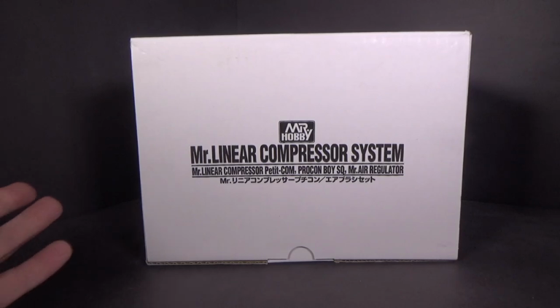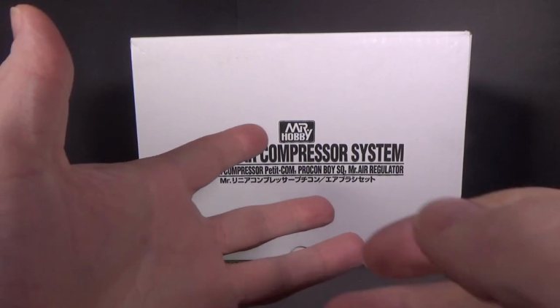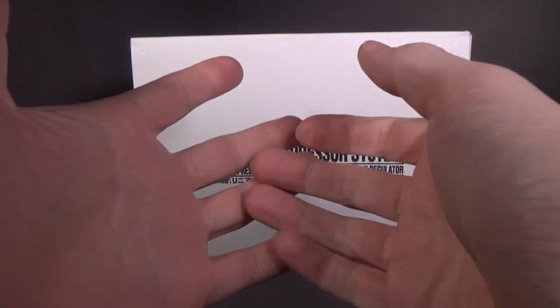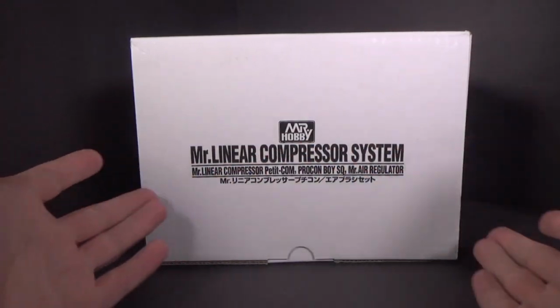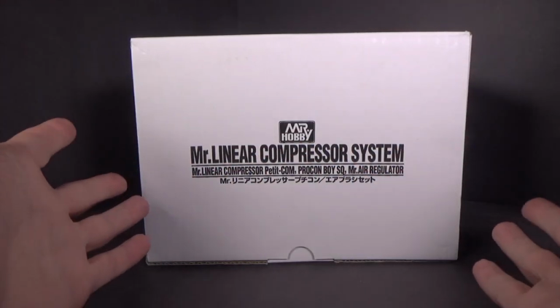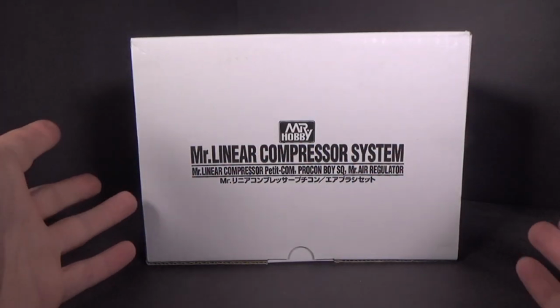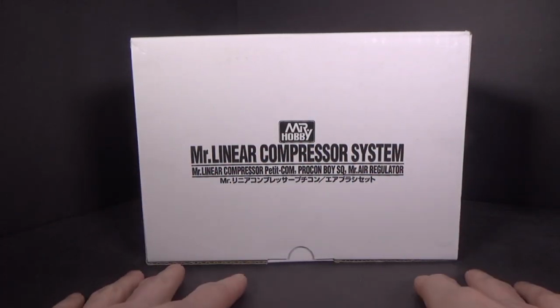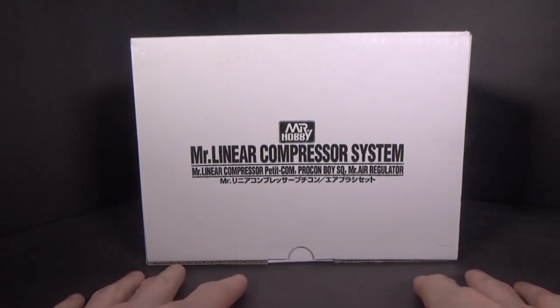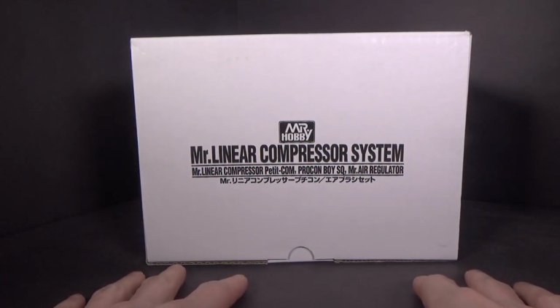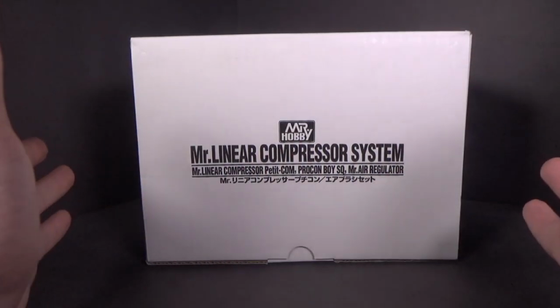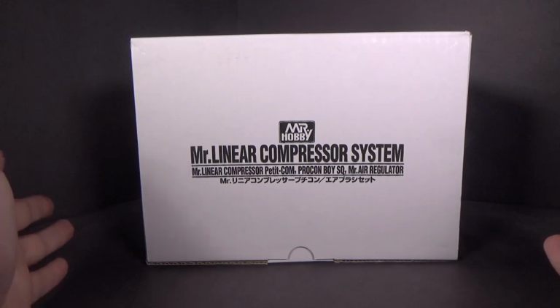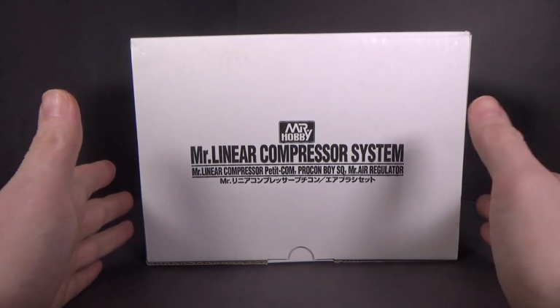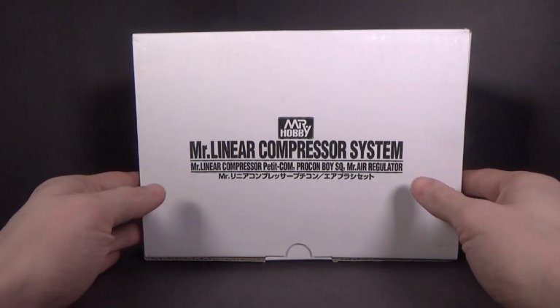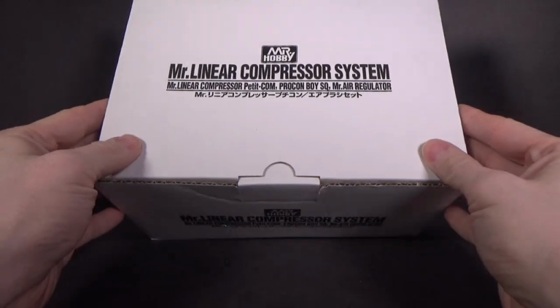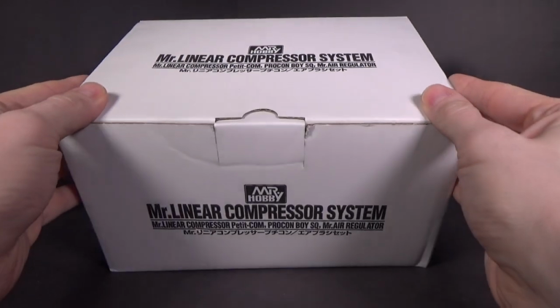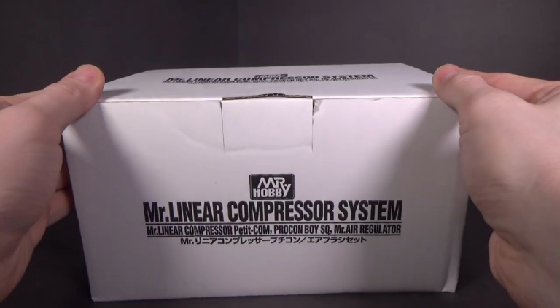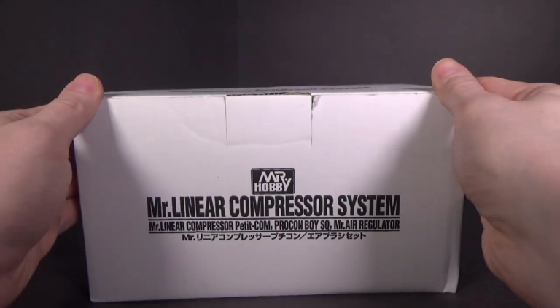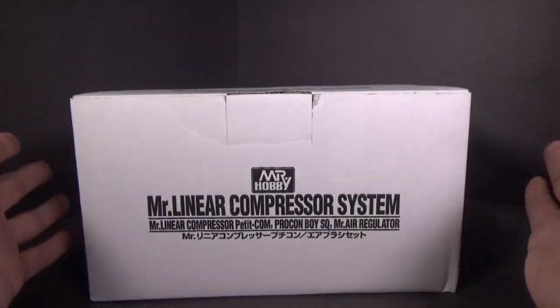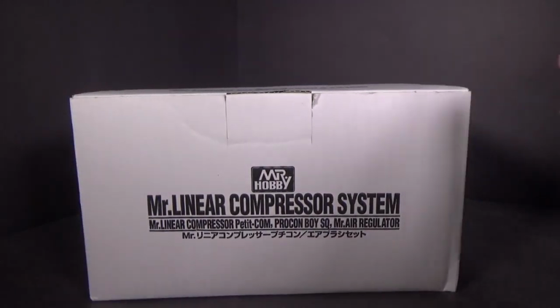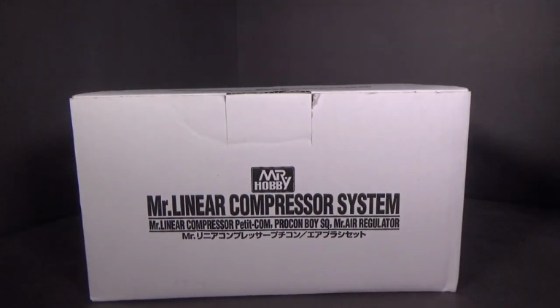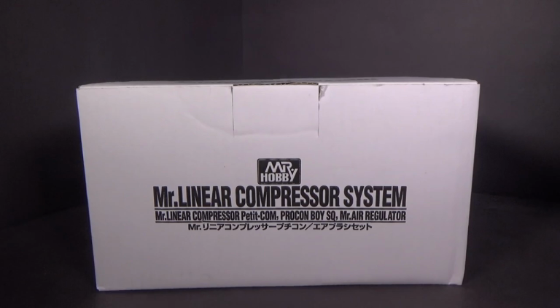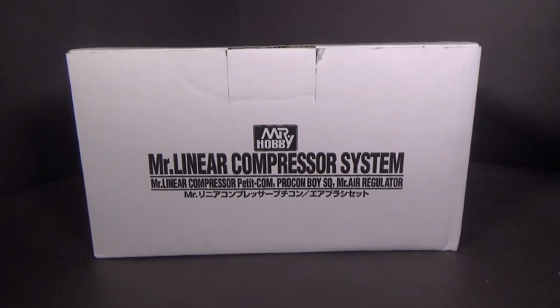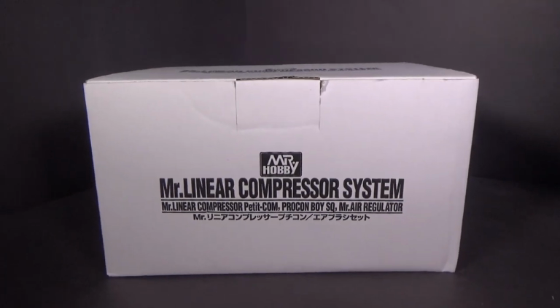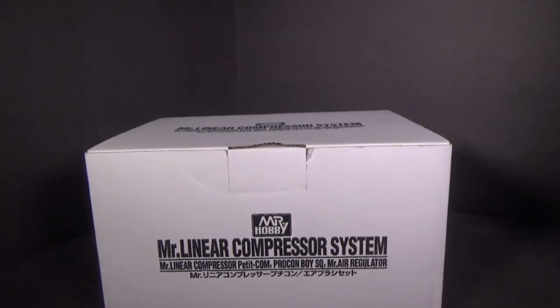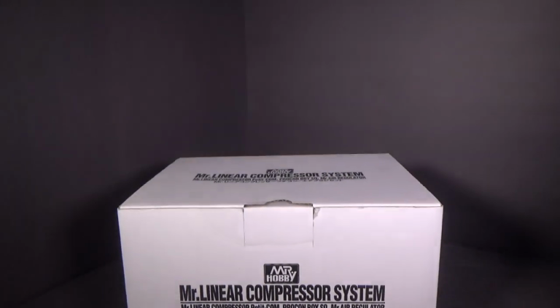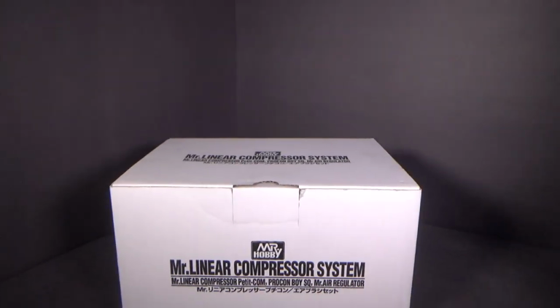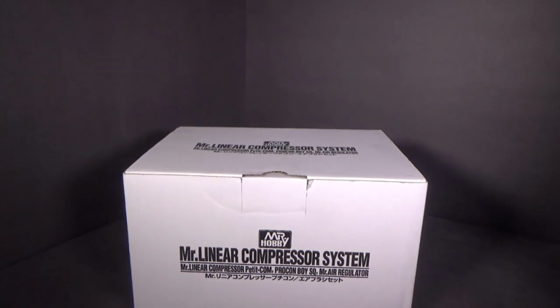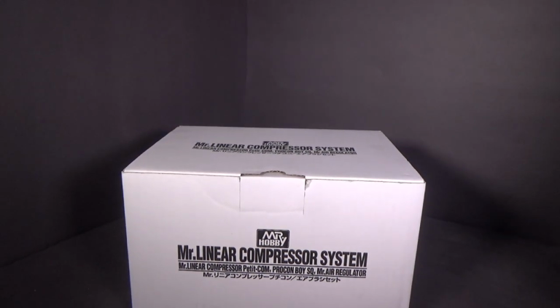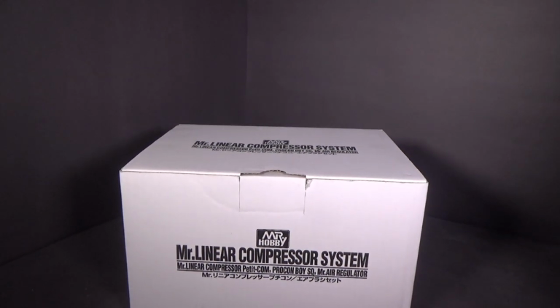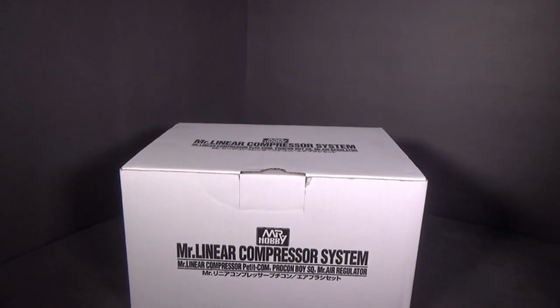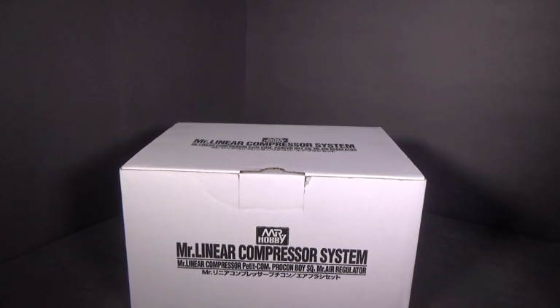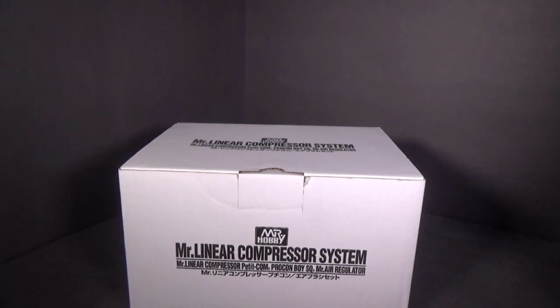First off, I was surprised at how small the box is. I'm not really sure what to expect going in here, because it's just very tiny. I'll raise up the camera so we can get a better look at the contents inside, because I'm curious.